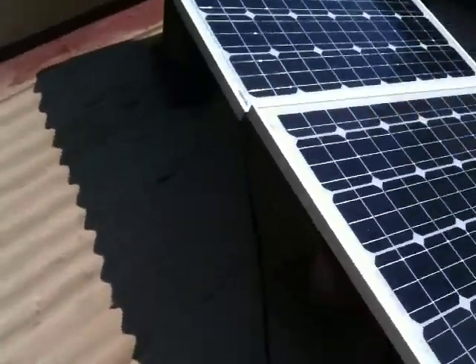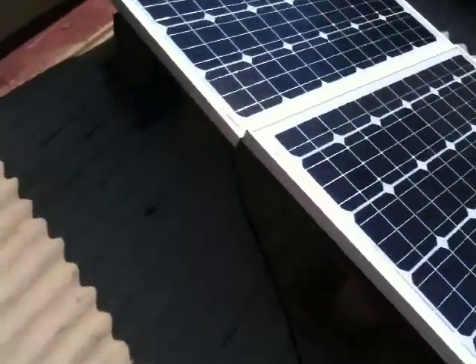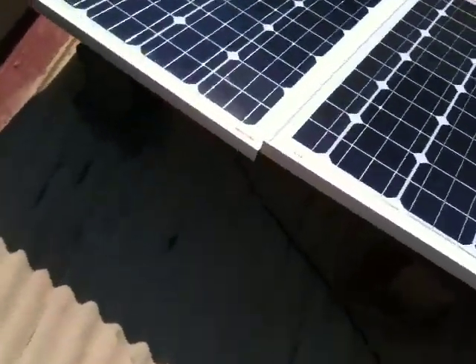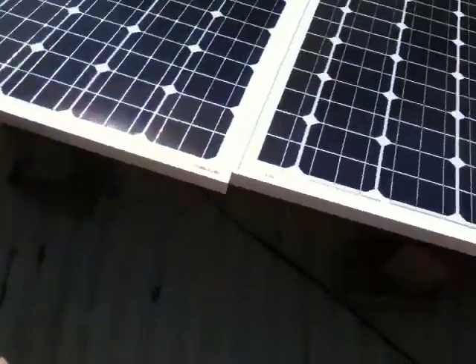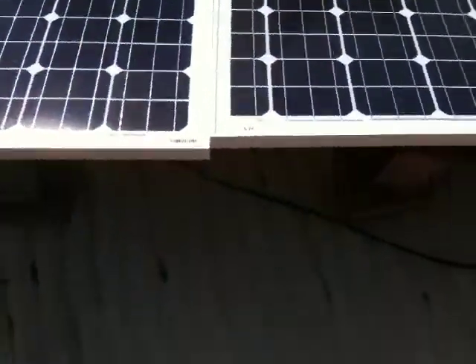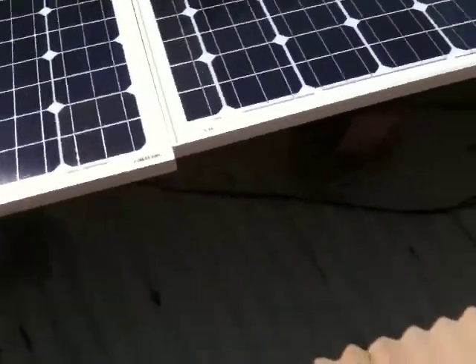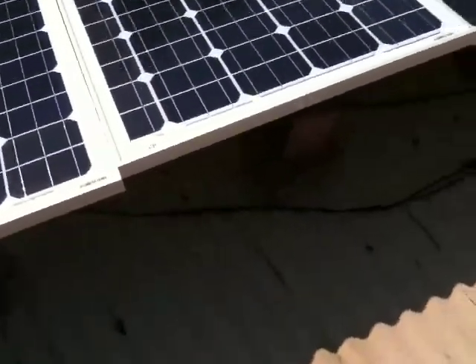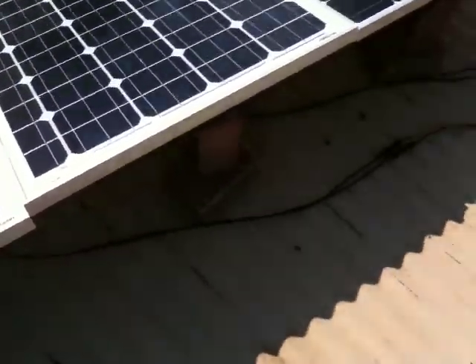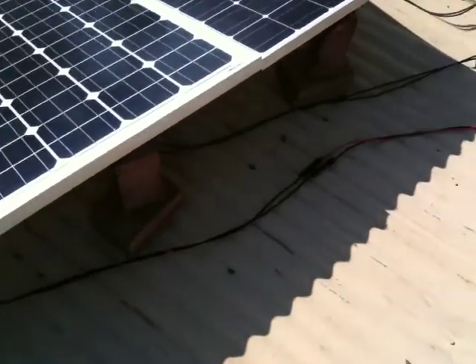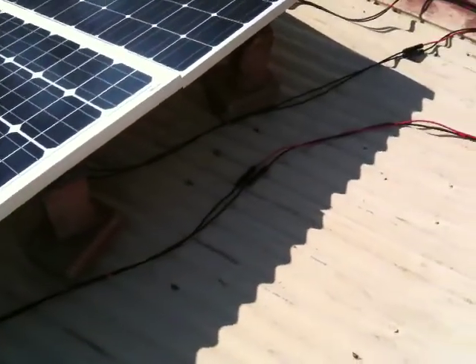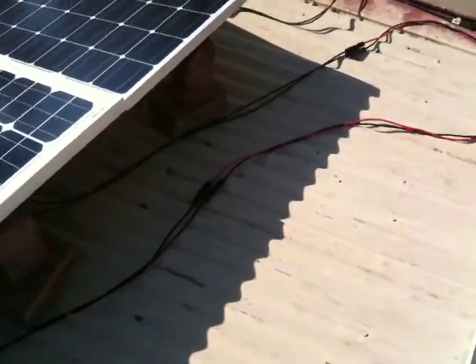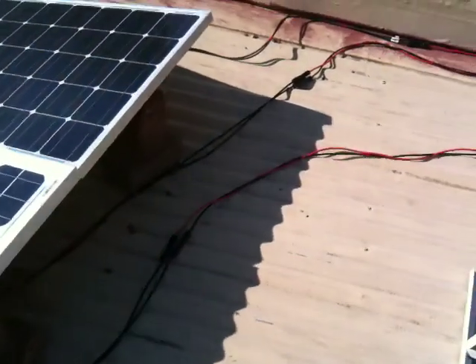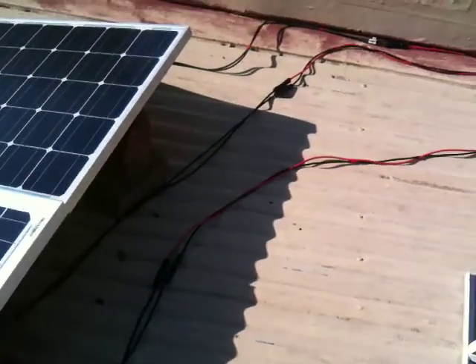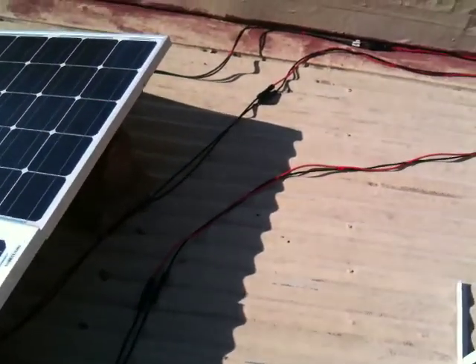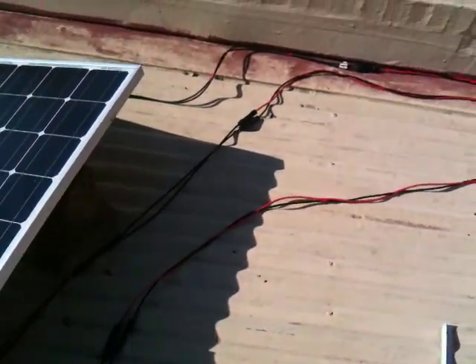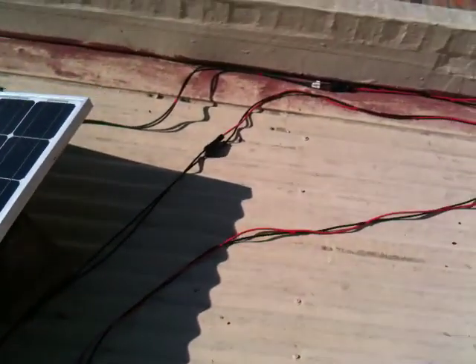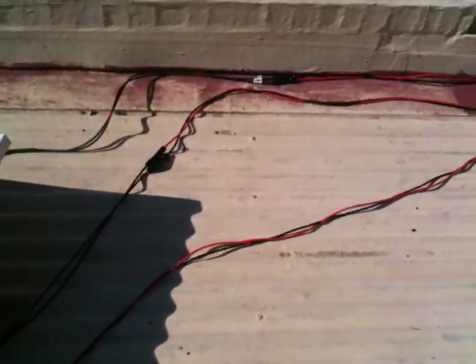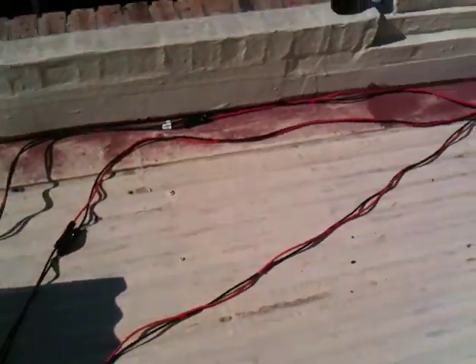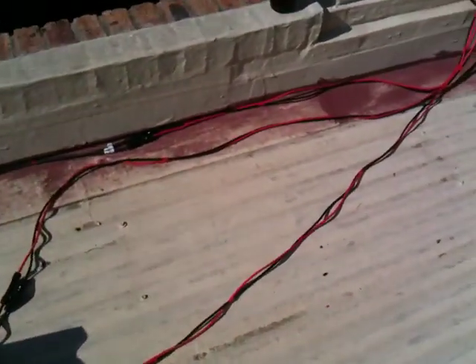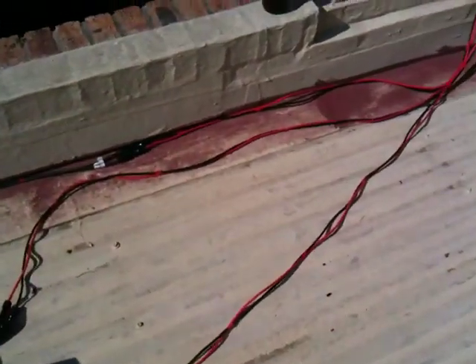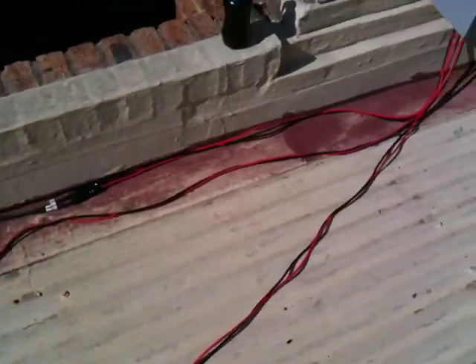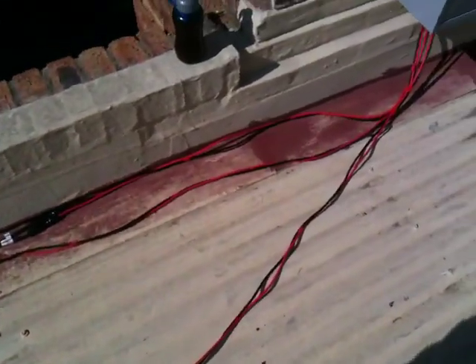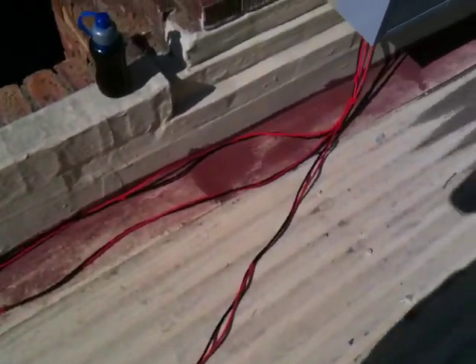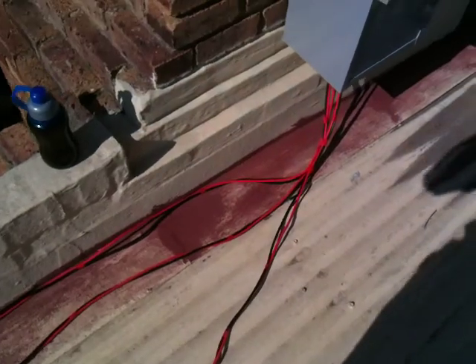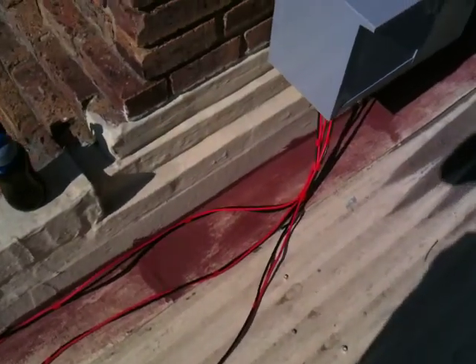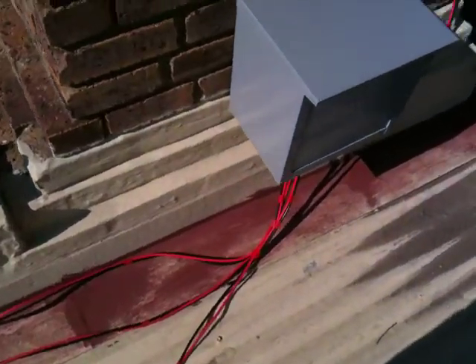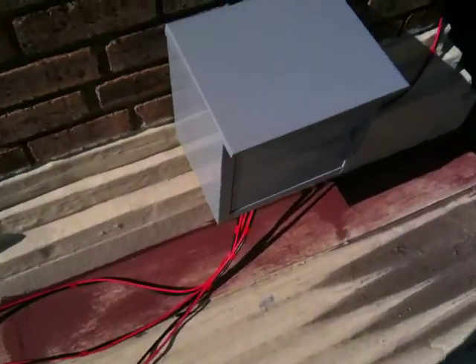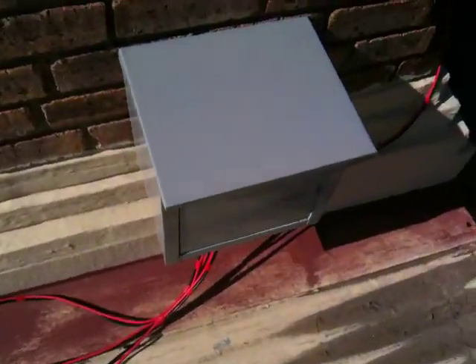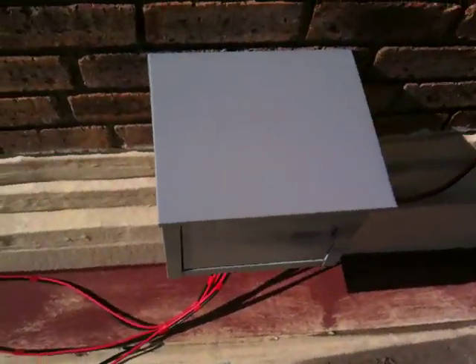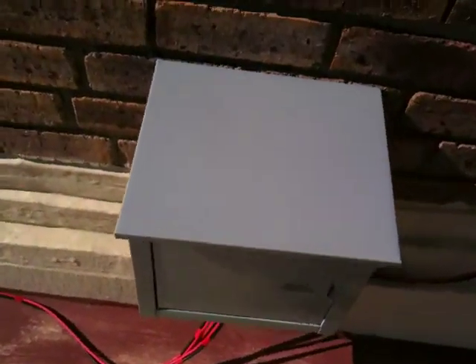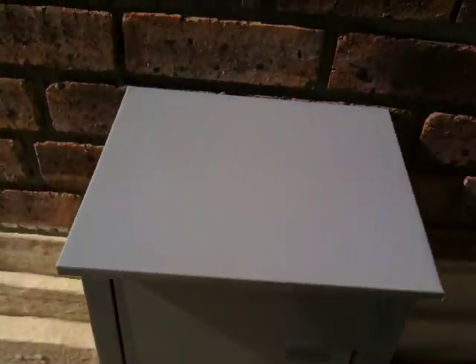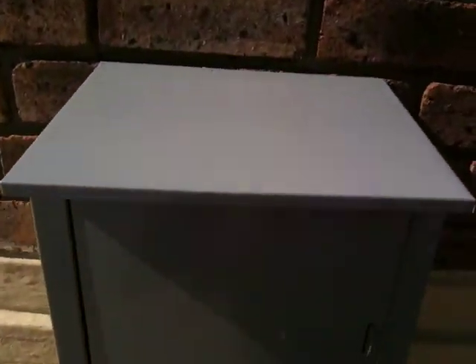You'll see the cables running down on the roof. Each of these cables are from each solar panel, which run into my combiner box.